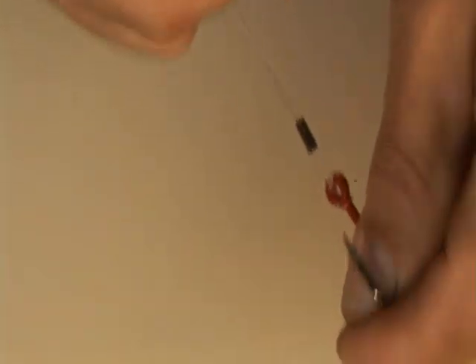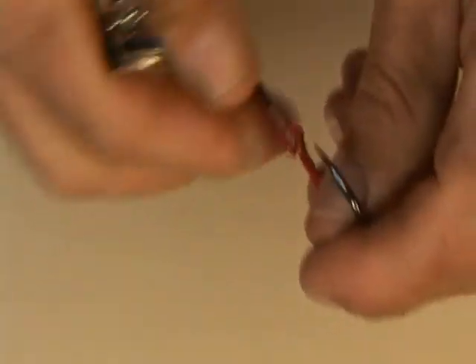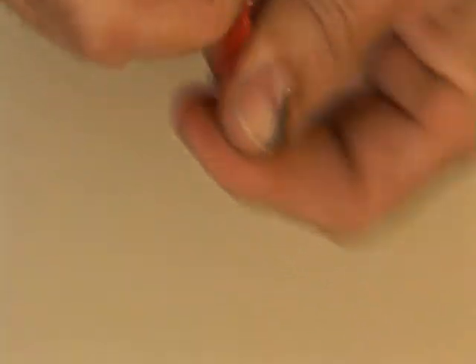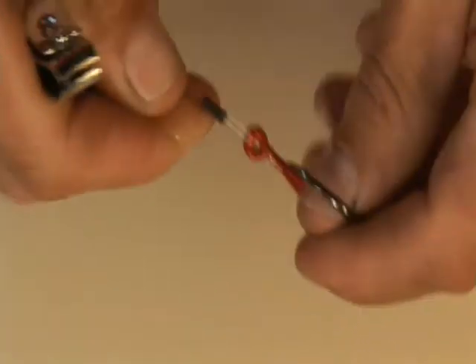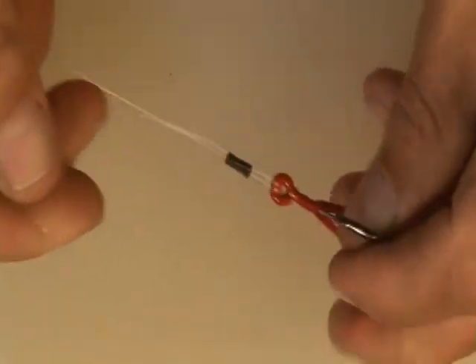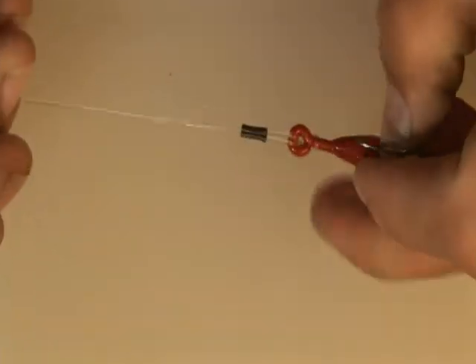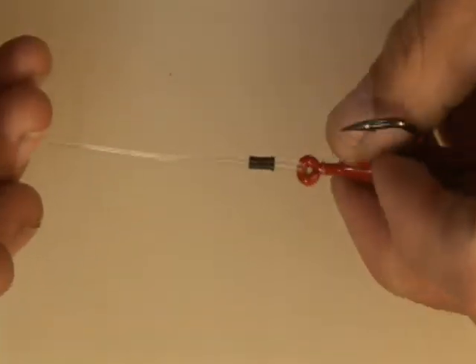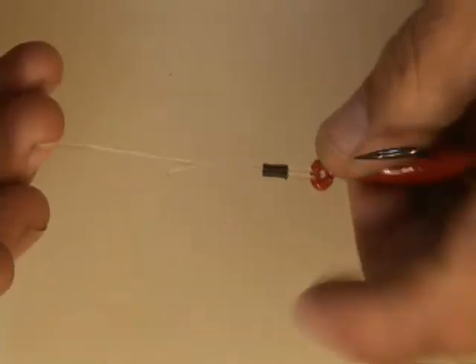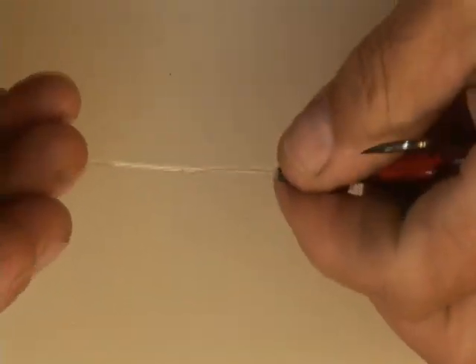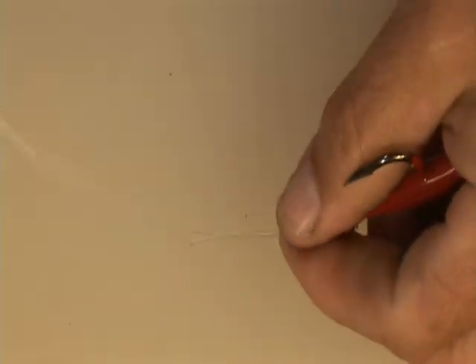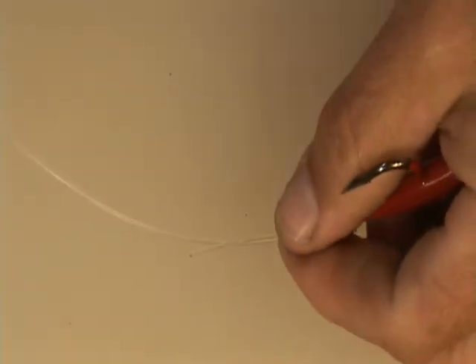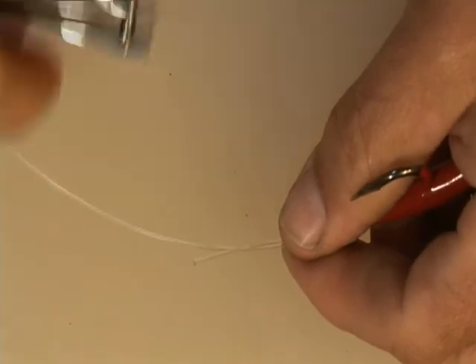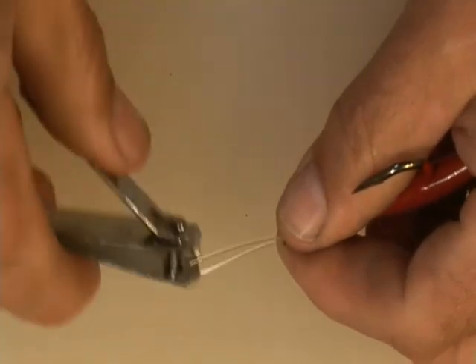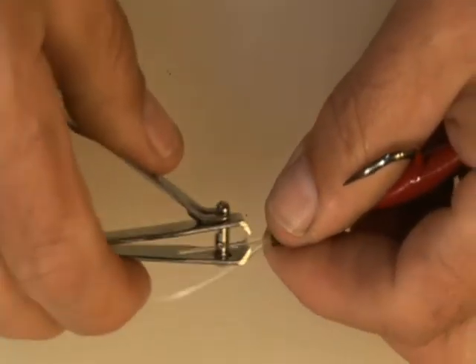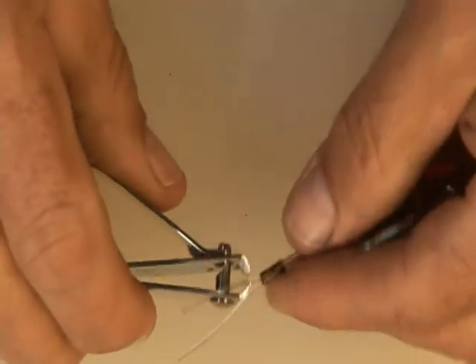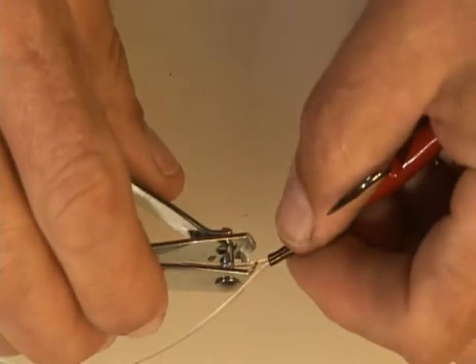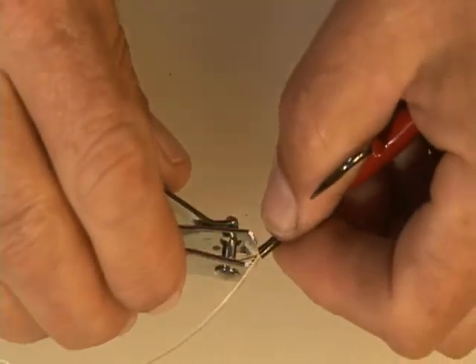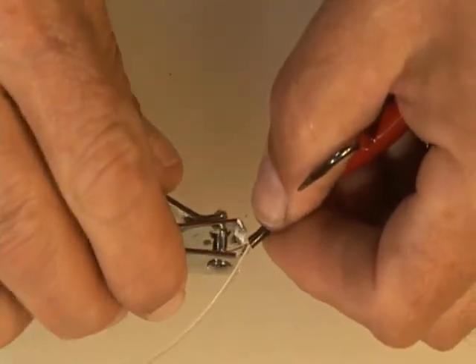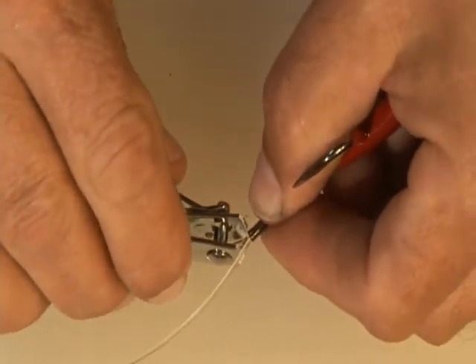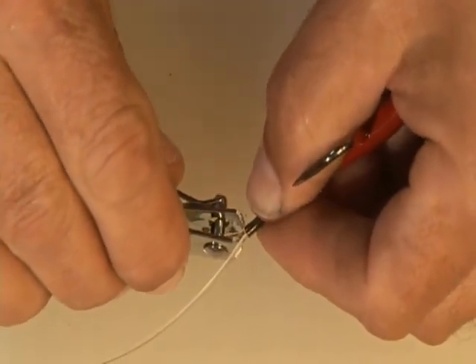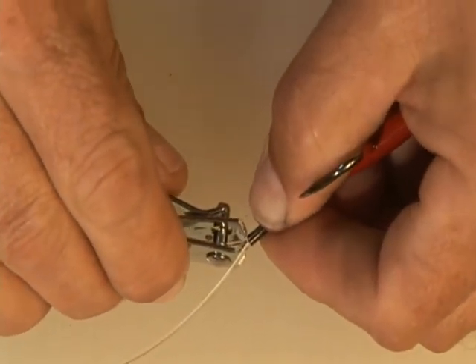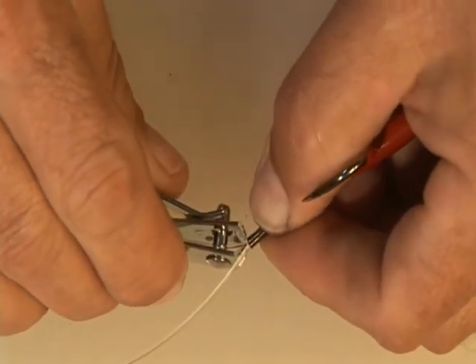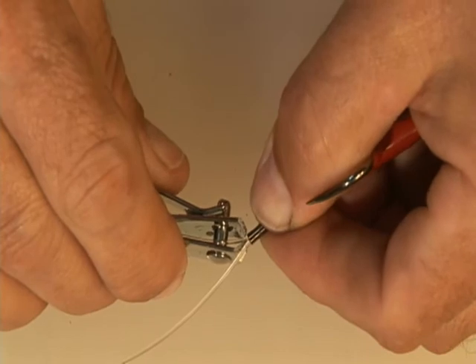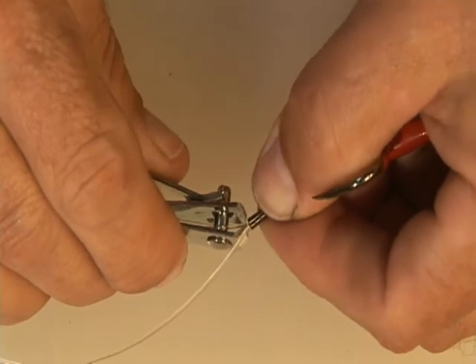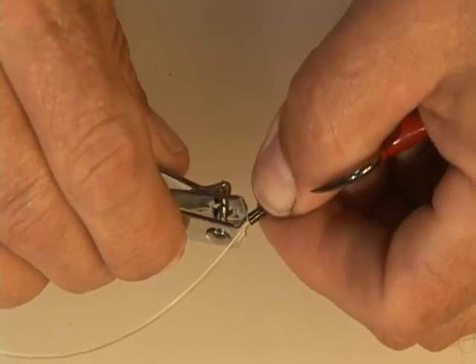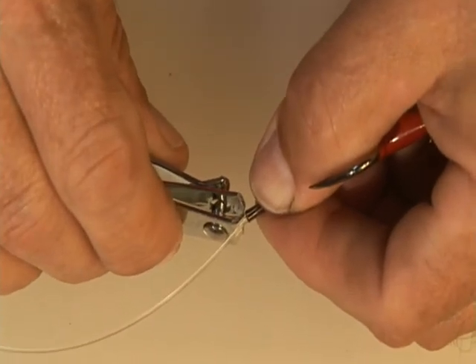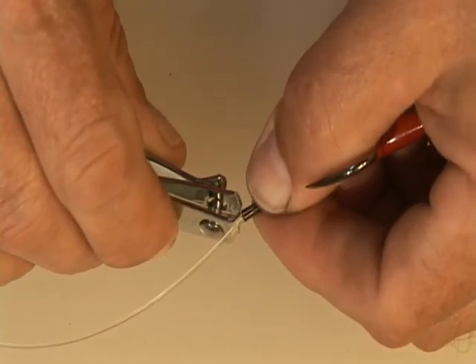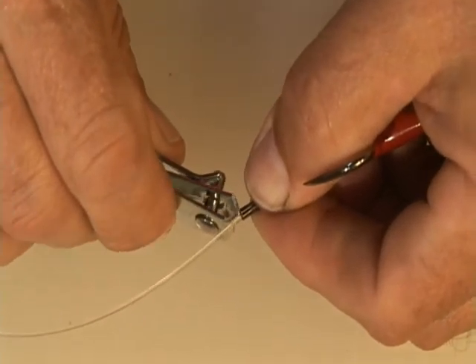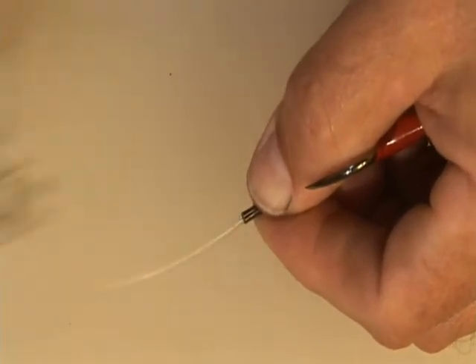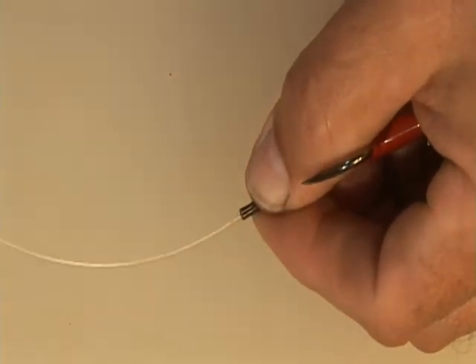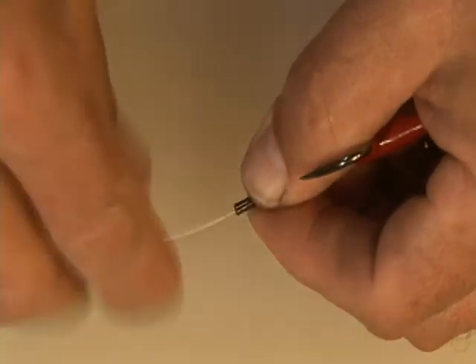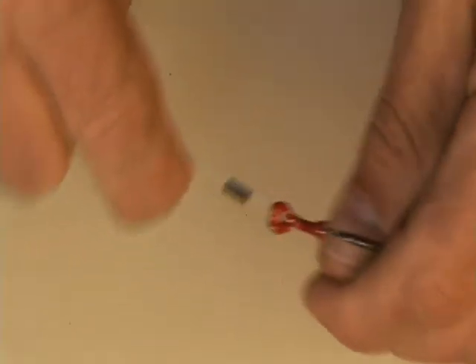Now that you have it to this point, pull it up nice, bend it down, and take your clippers. Go right up against the edge of the crimp and clip it off.